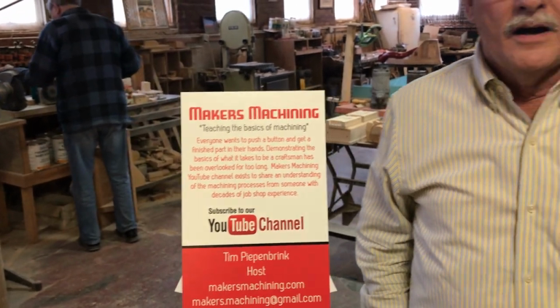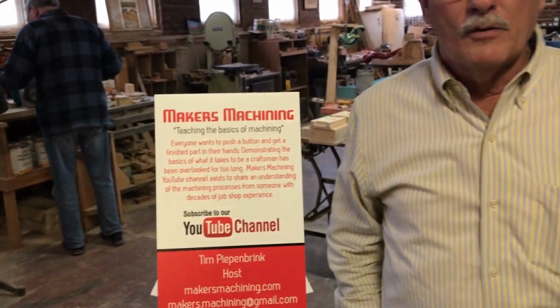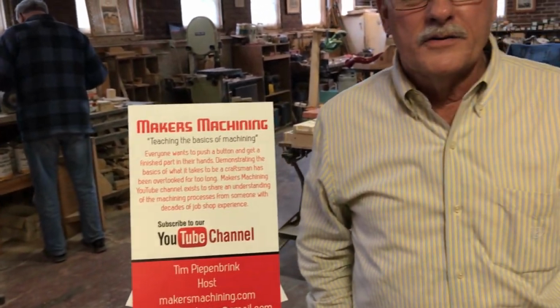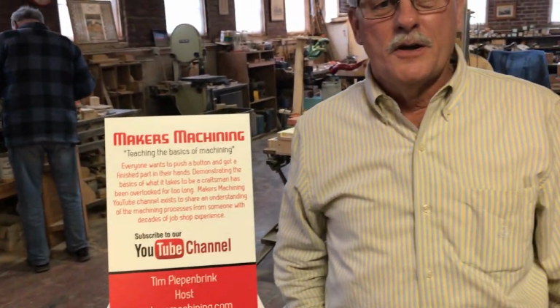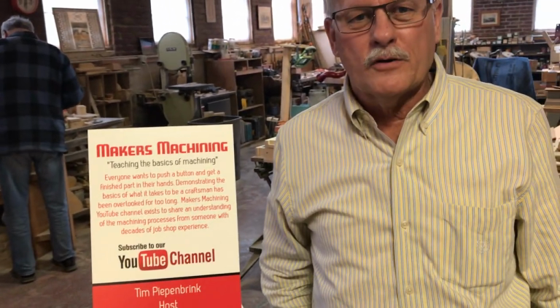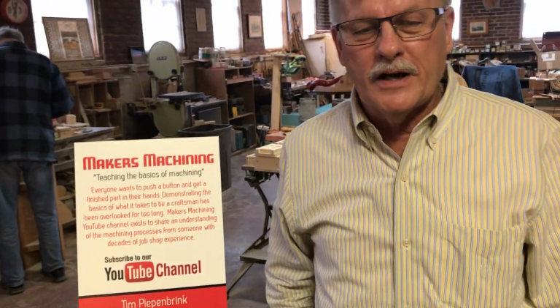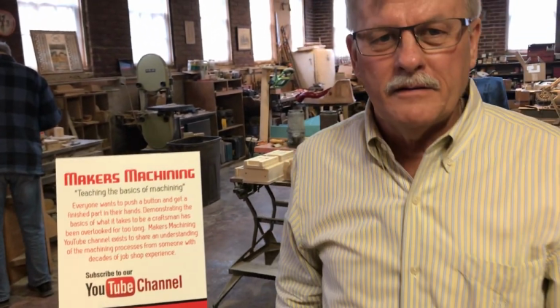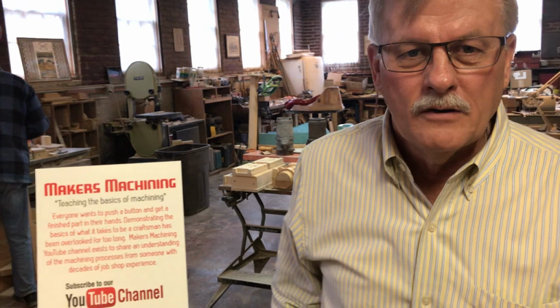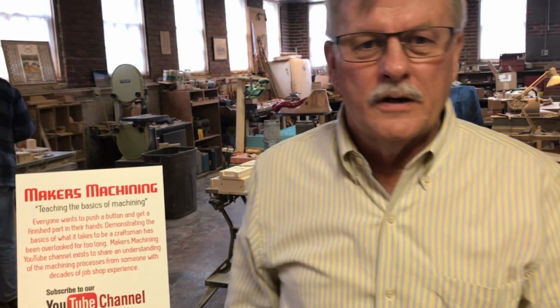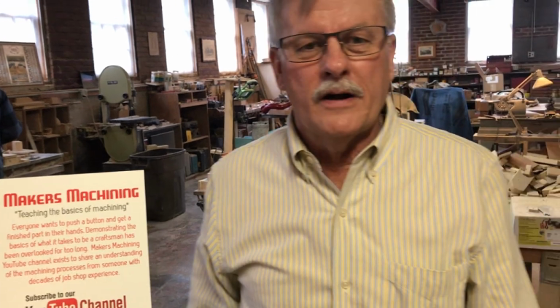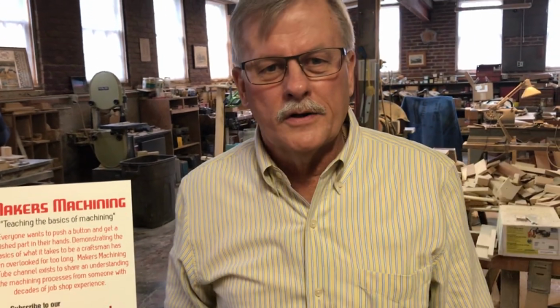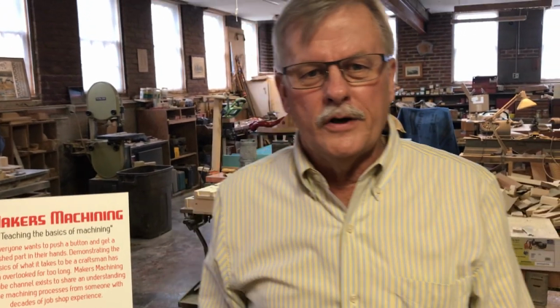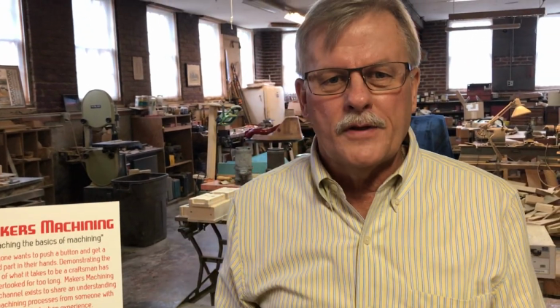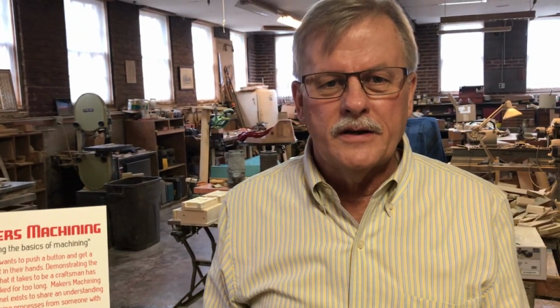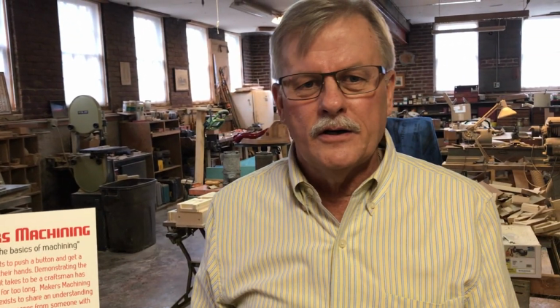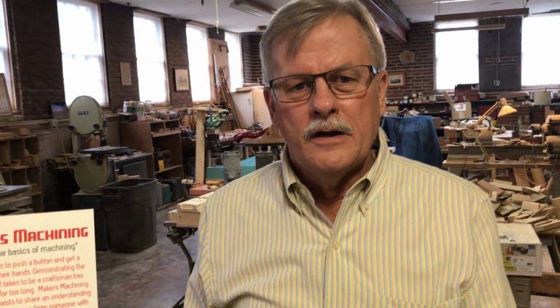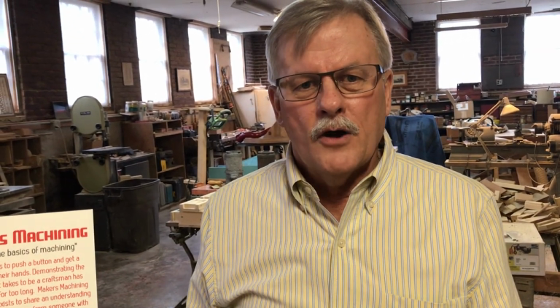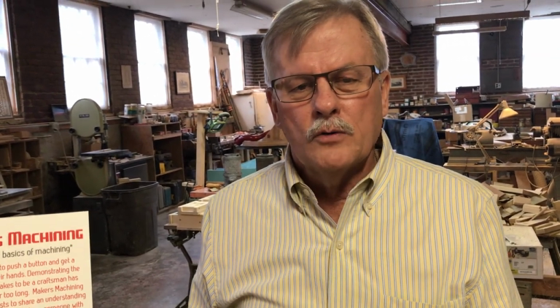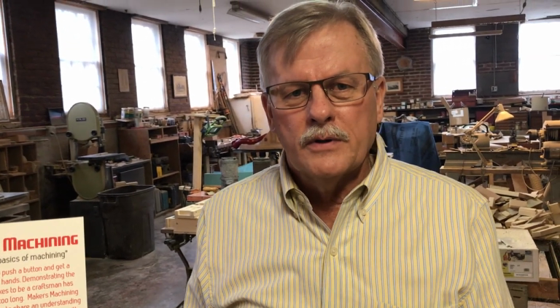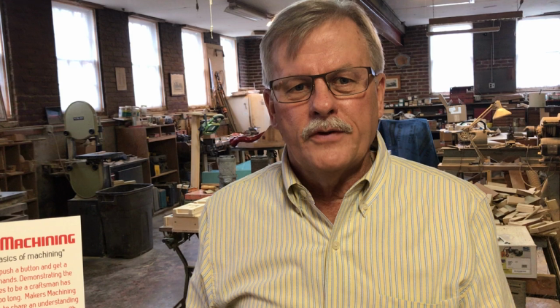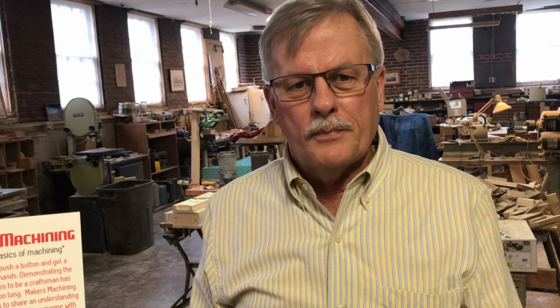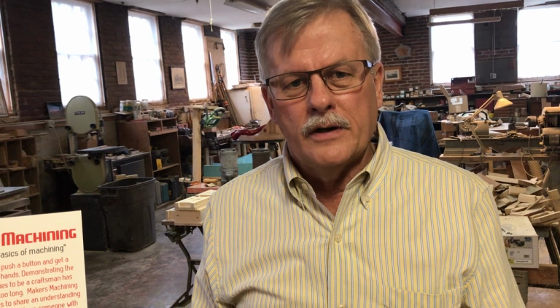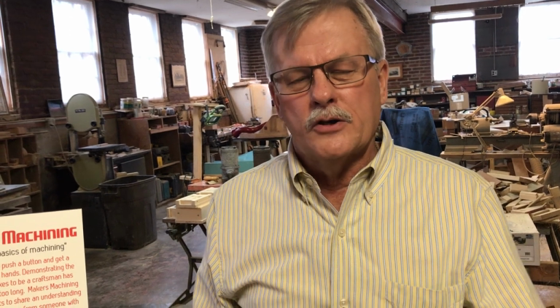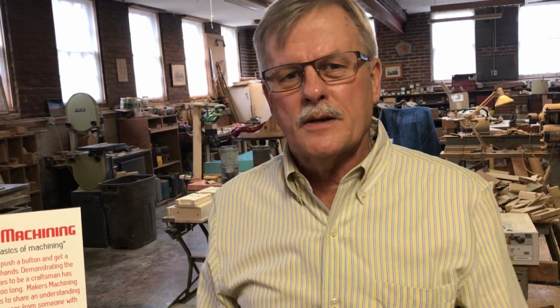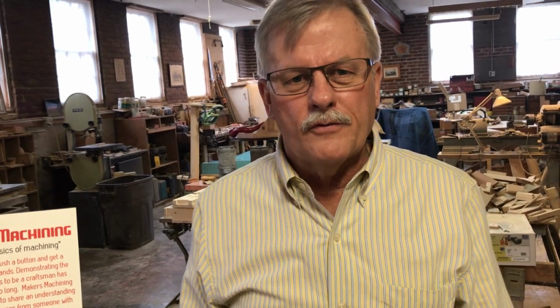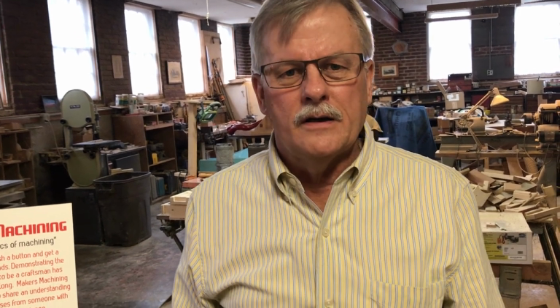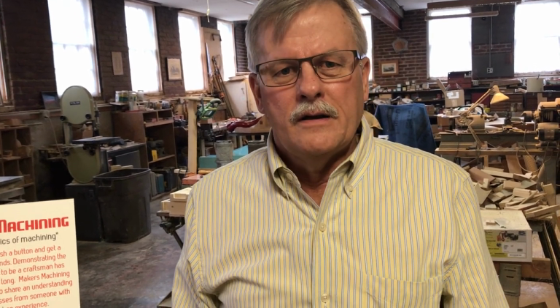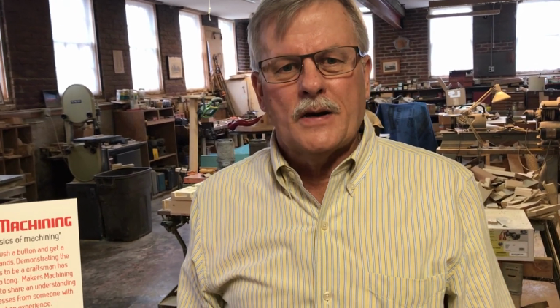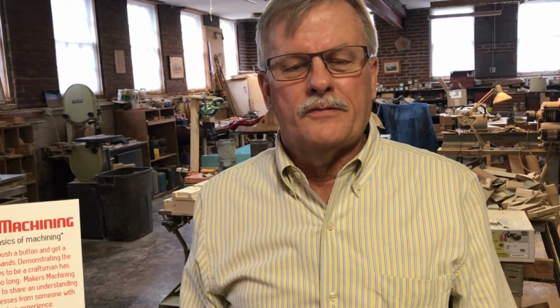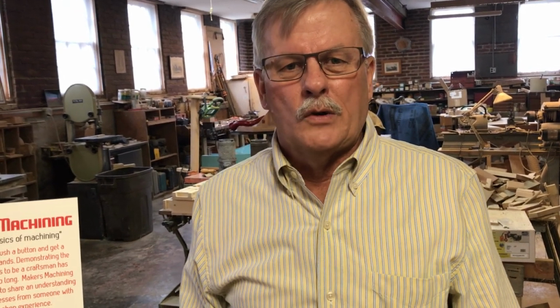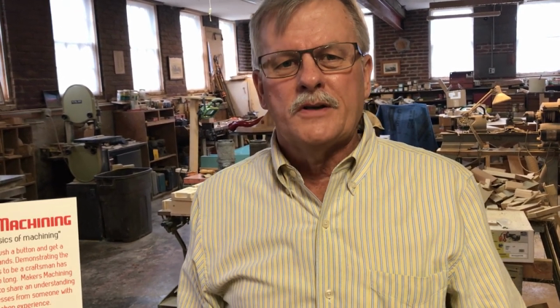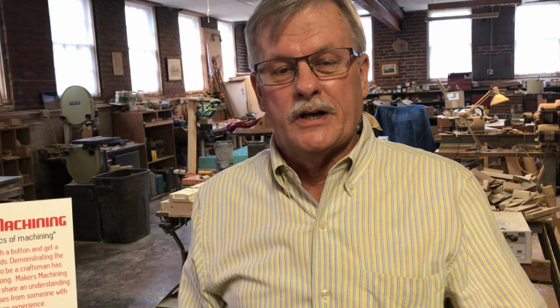Hi everyone, this is Tim at Makers Machining again. We're getting ready to go into the new year 2019 here and thought we'd do a little bit of a field trip and show you some of the different aspects of what goes into machining.